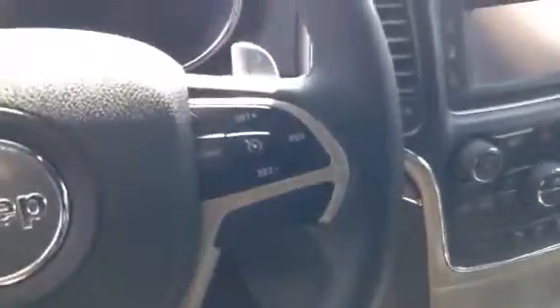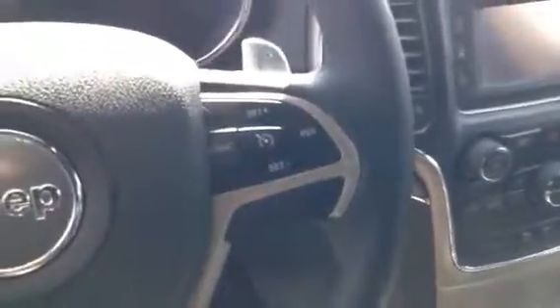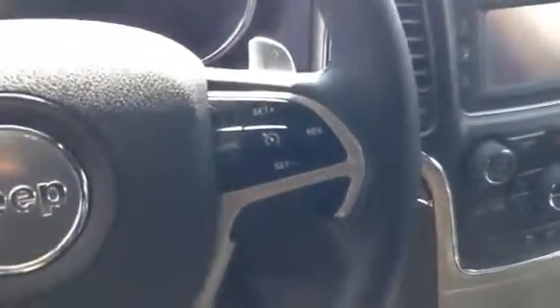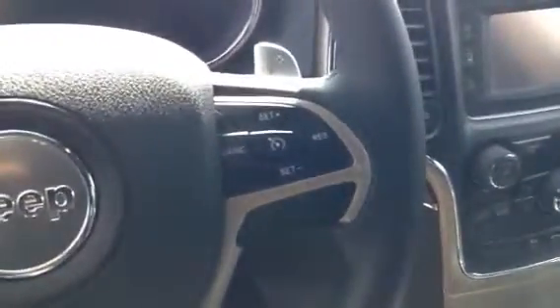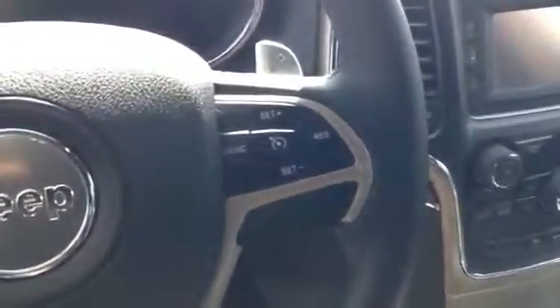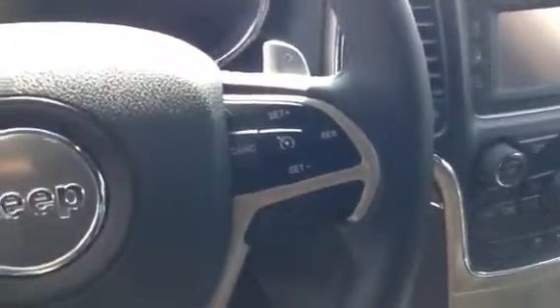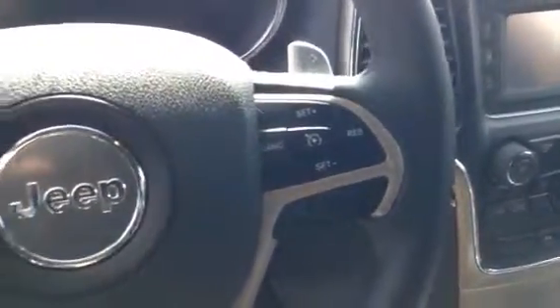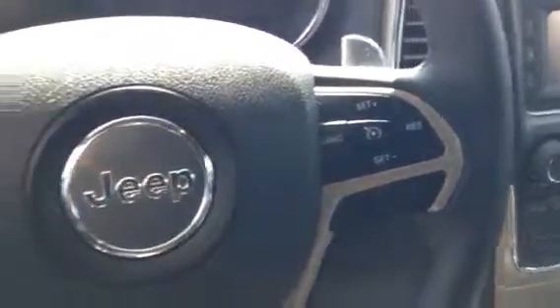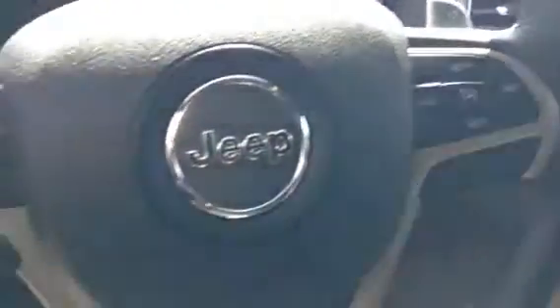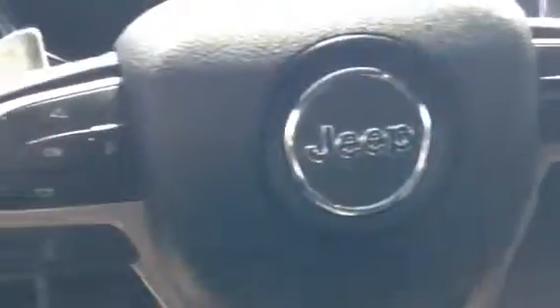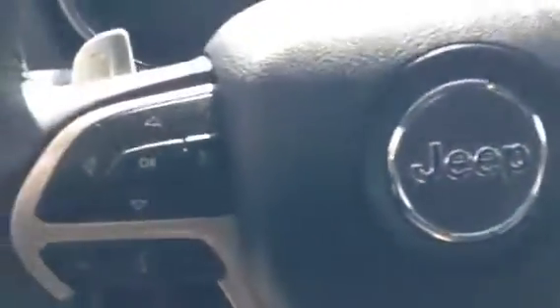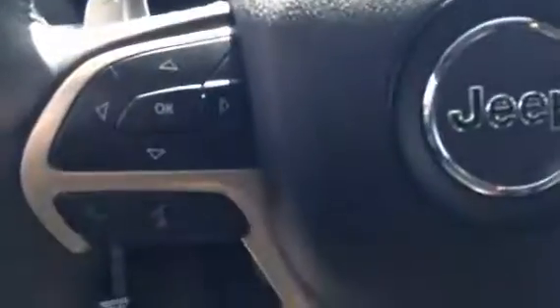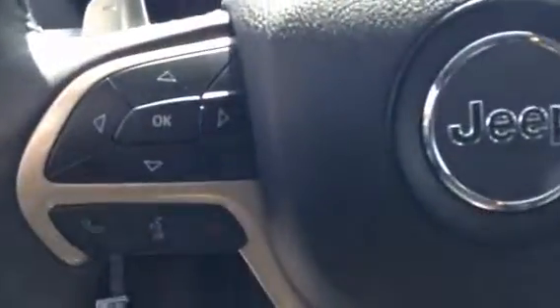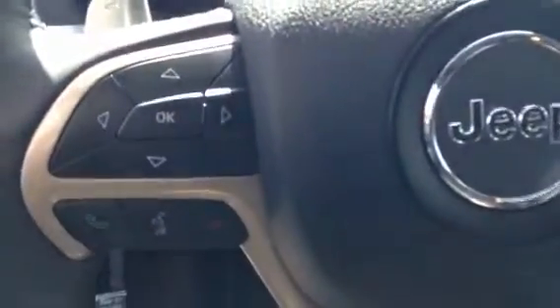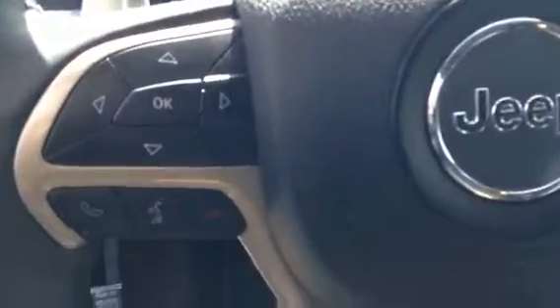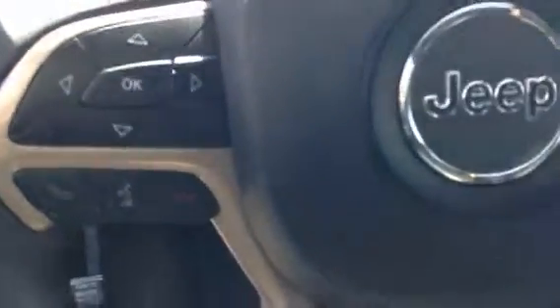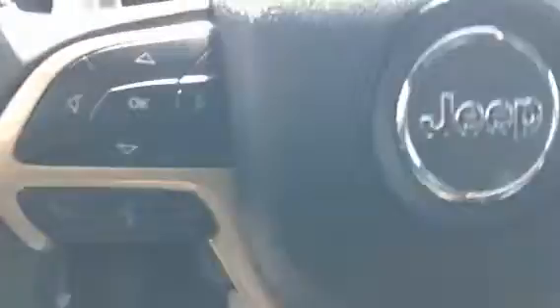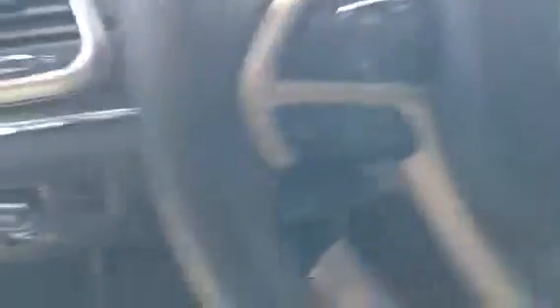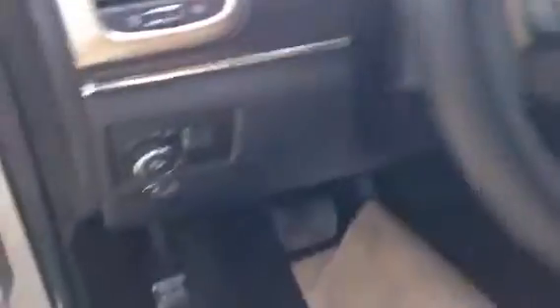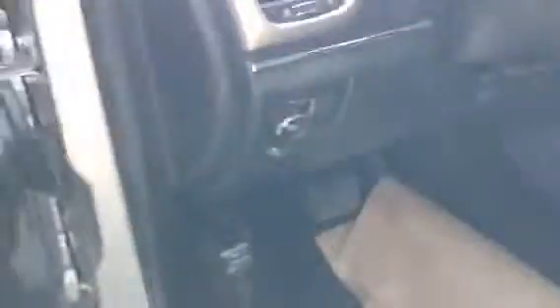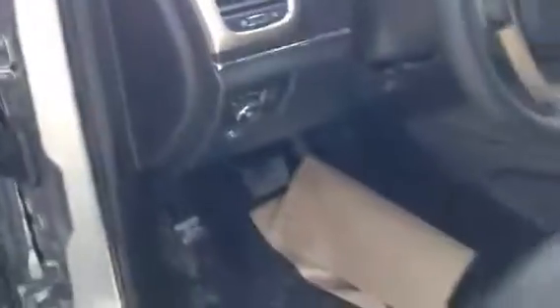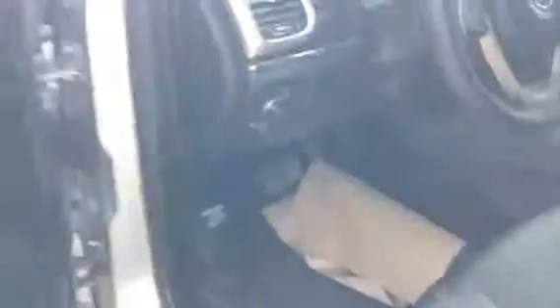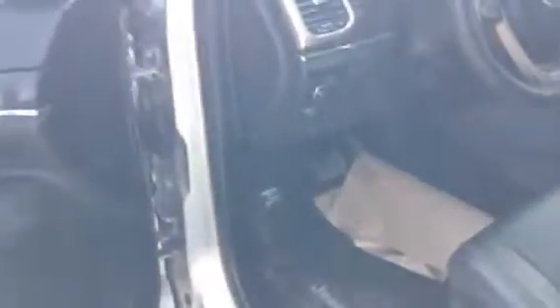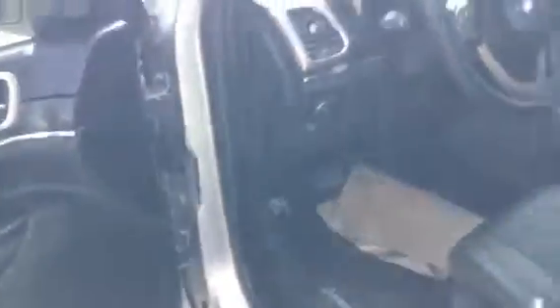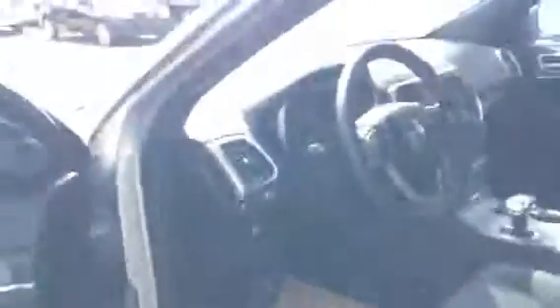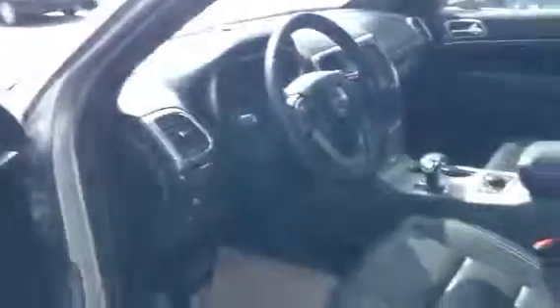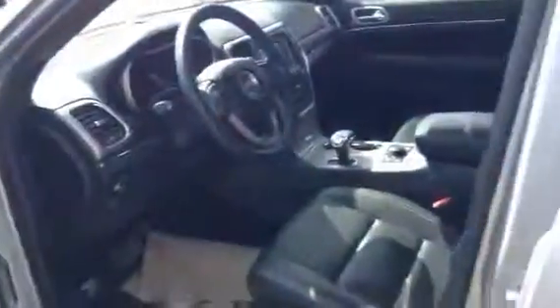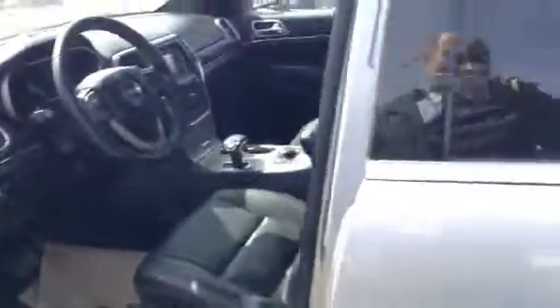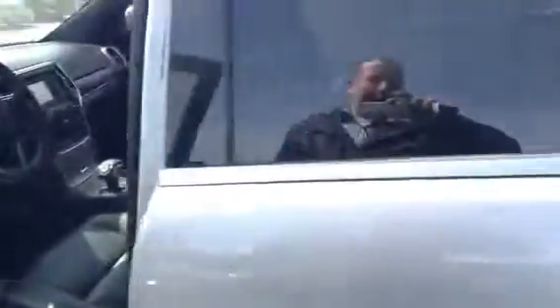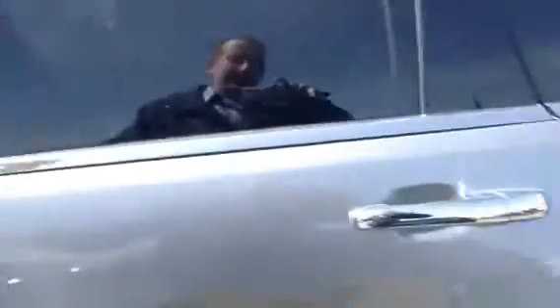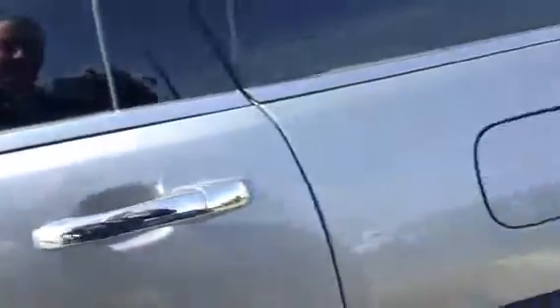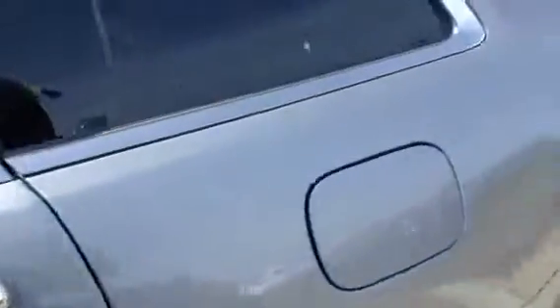Right there you do have cruise control as well as paddle shifters right above that. On this side you're going to have your Bluetooth and your trip computer, which gives you things such as fuel economy, tire pressure, fuel tank to empty — nice stuff like that.